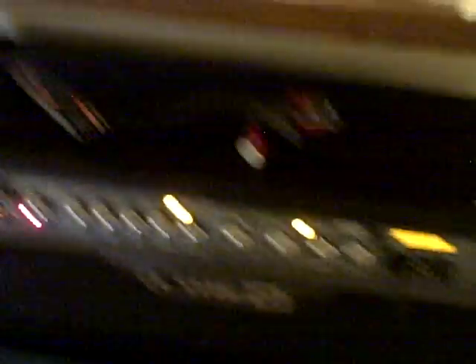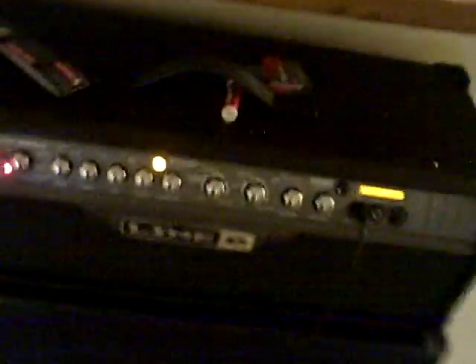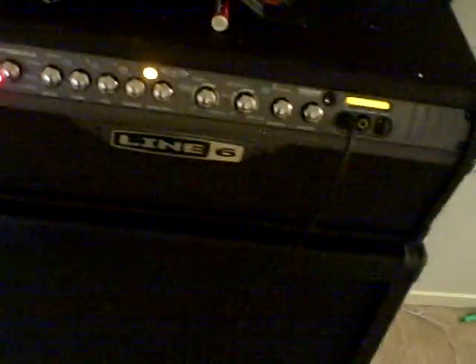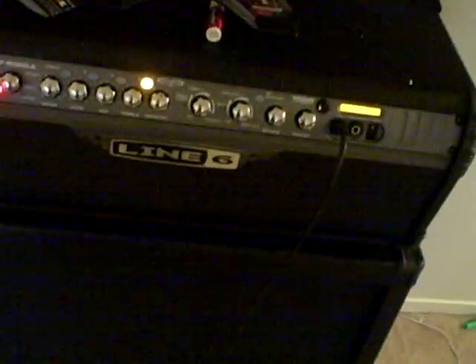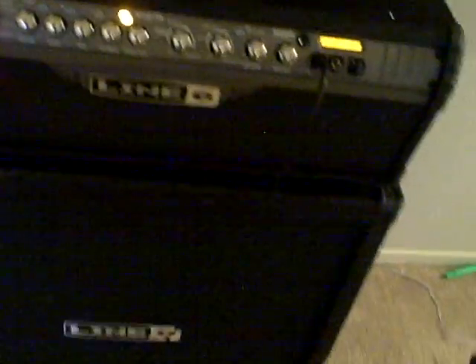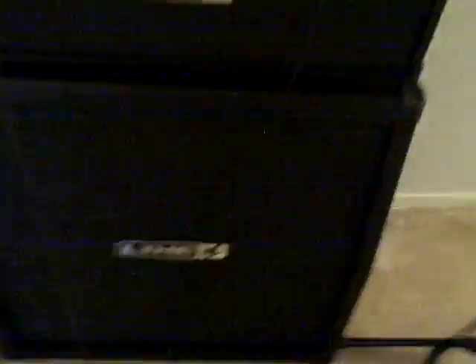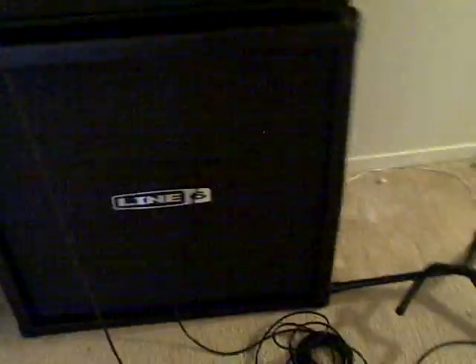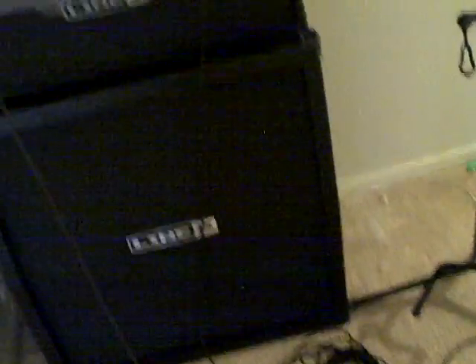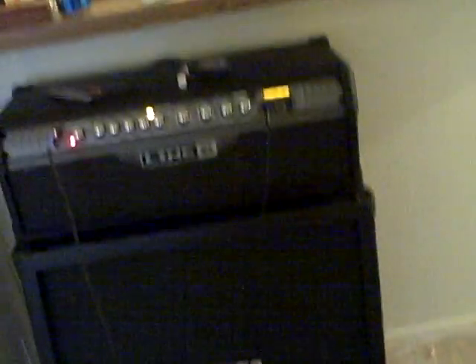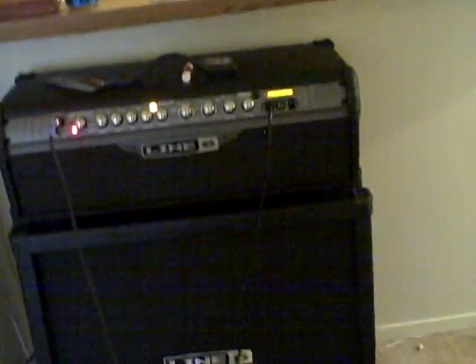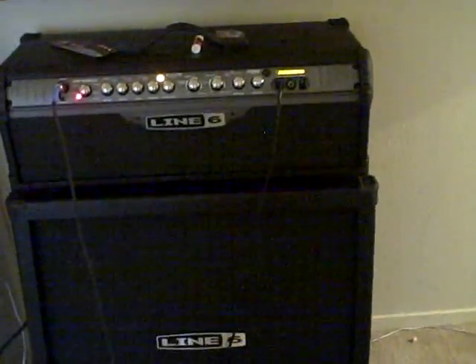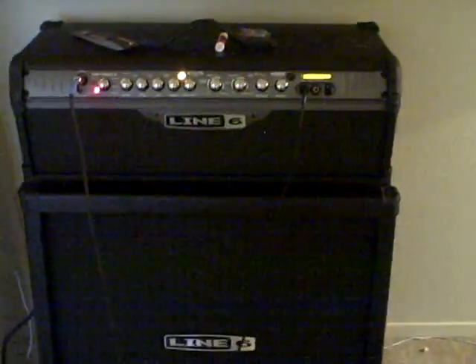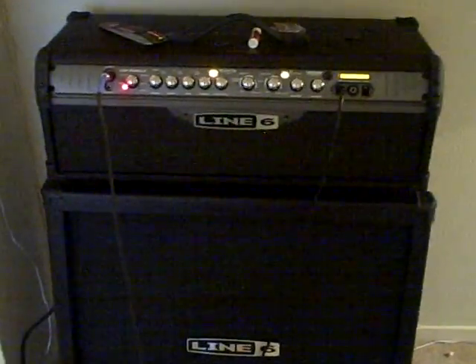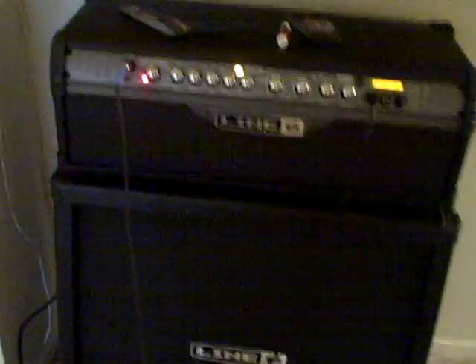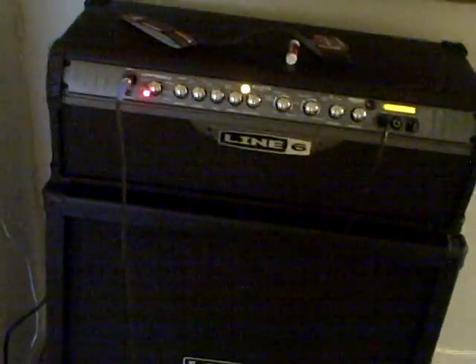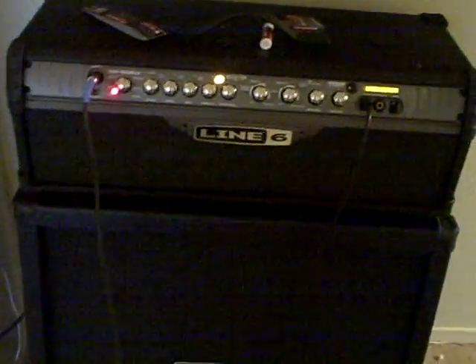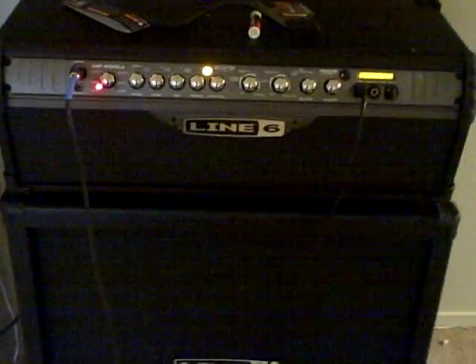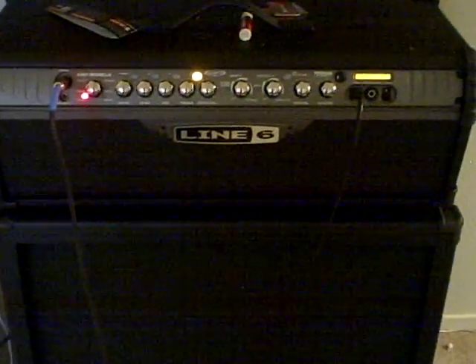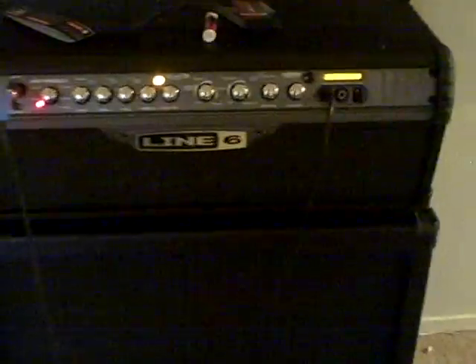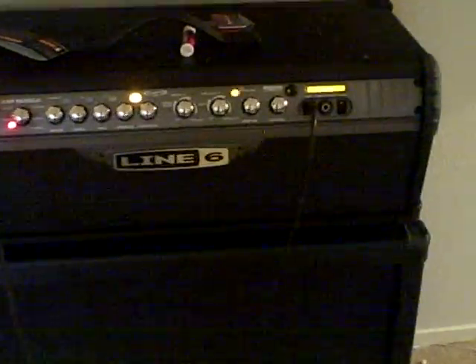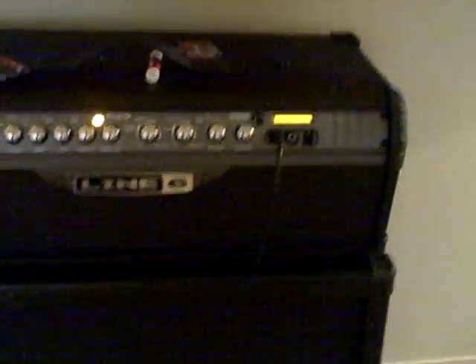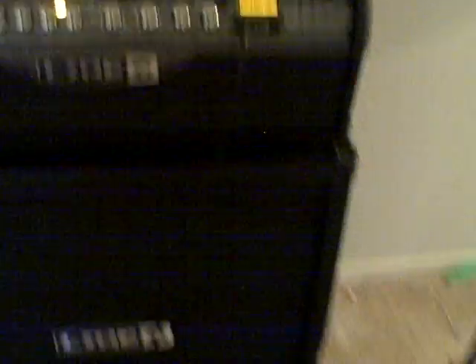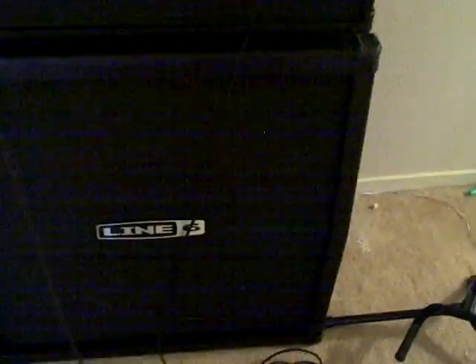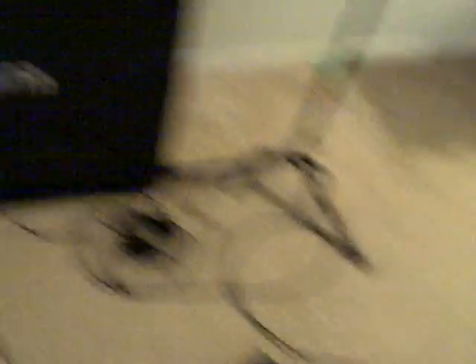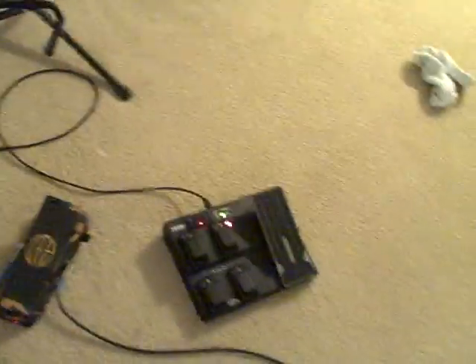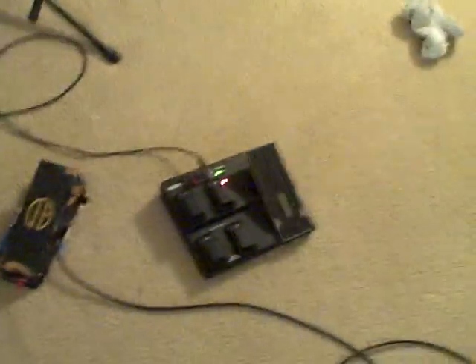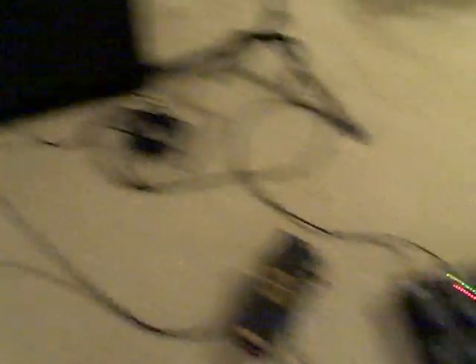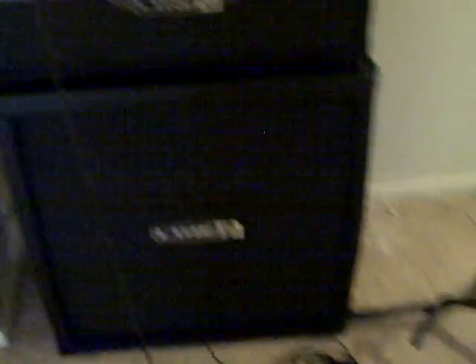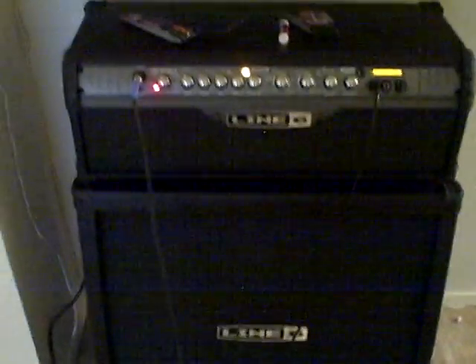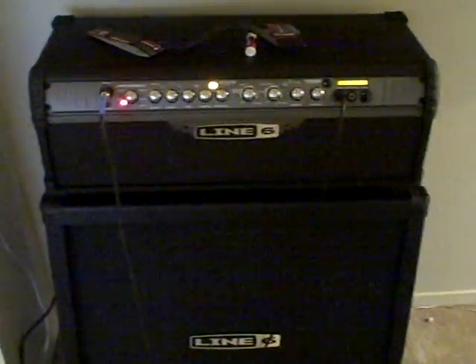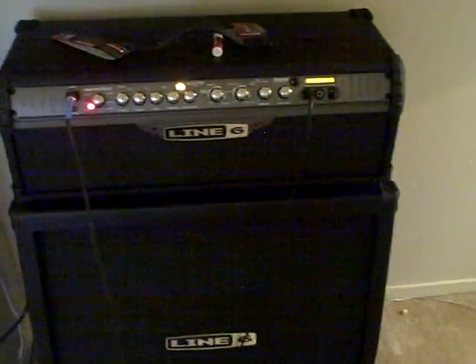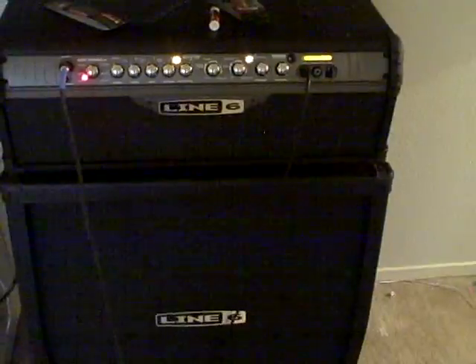Anyways, there's lots and lots of amps to choose from. If you go with tube, it's going to be expensive — that's why I ended up going with this. Hope you found this at least somewhat informative.